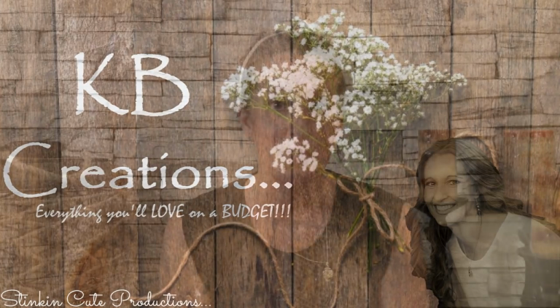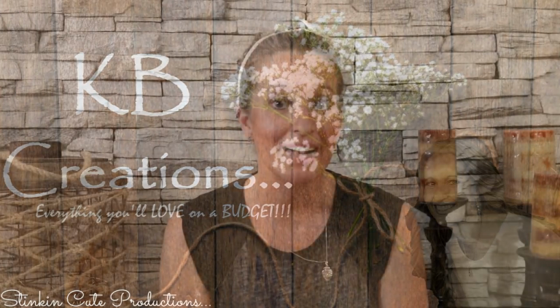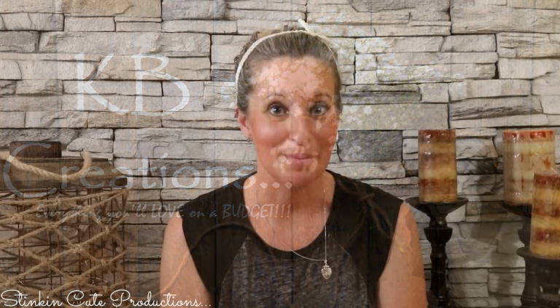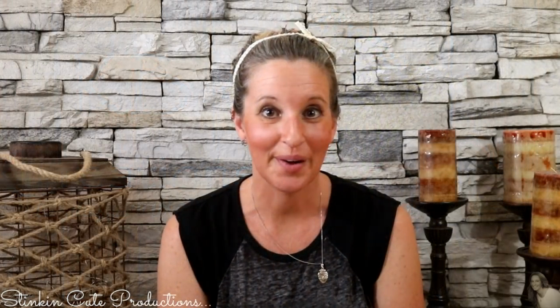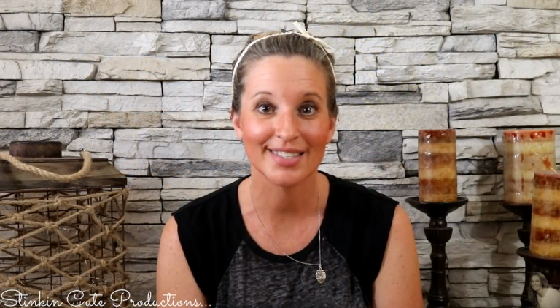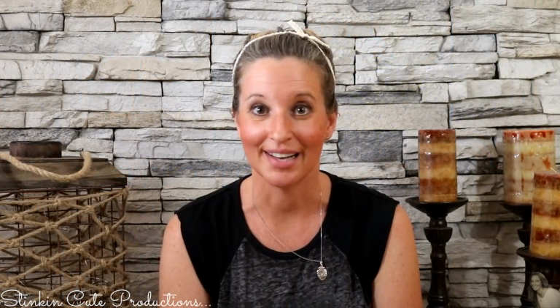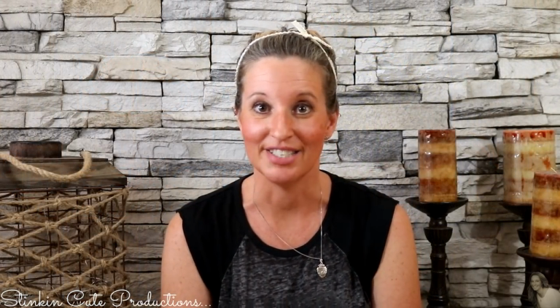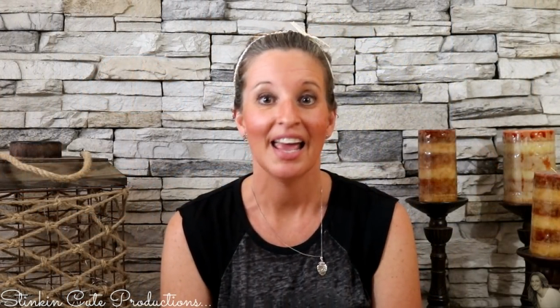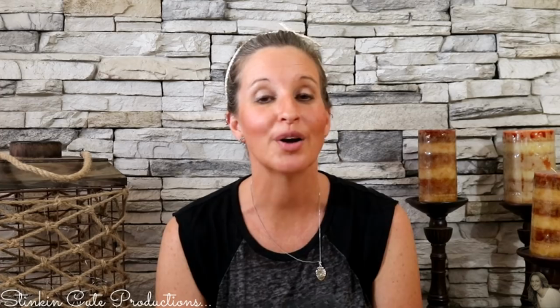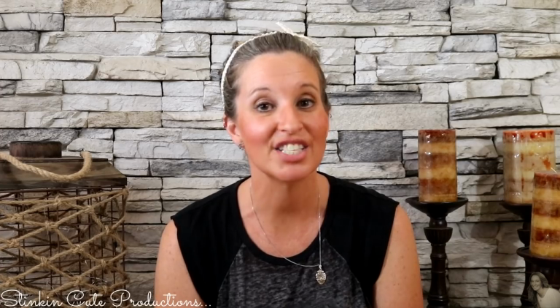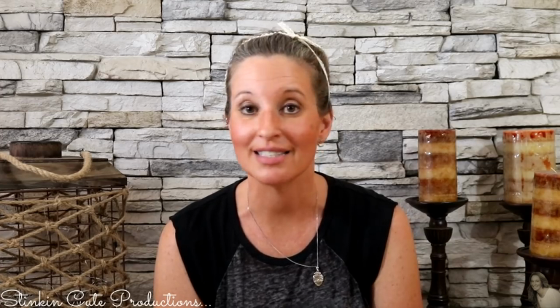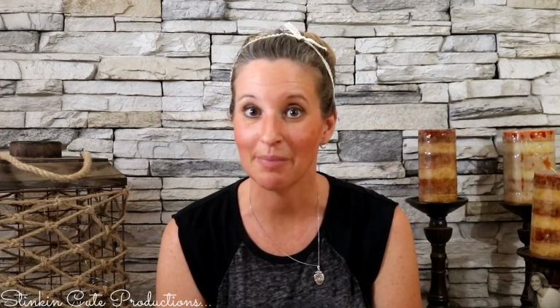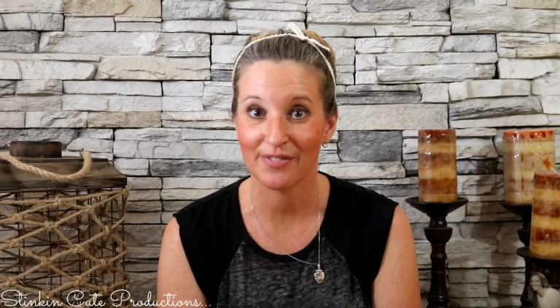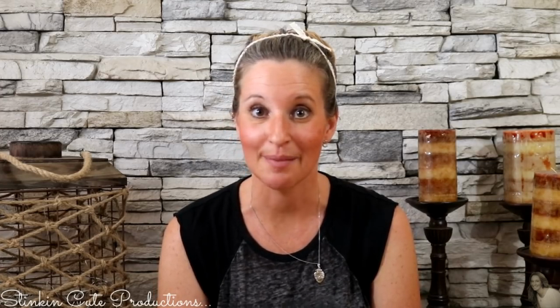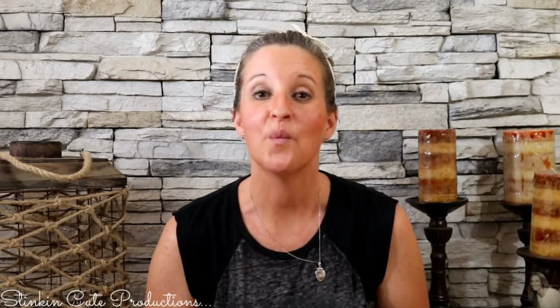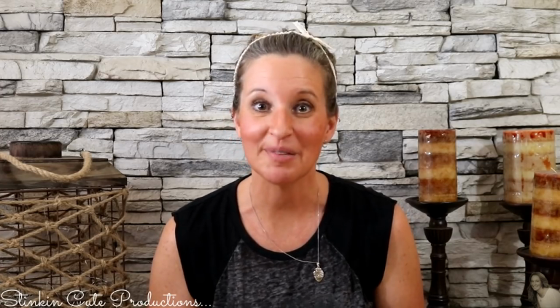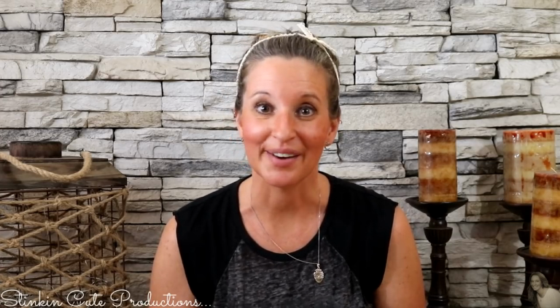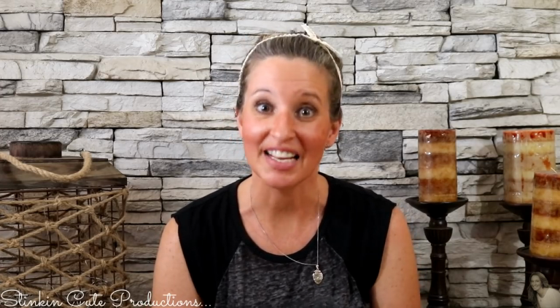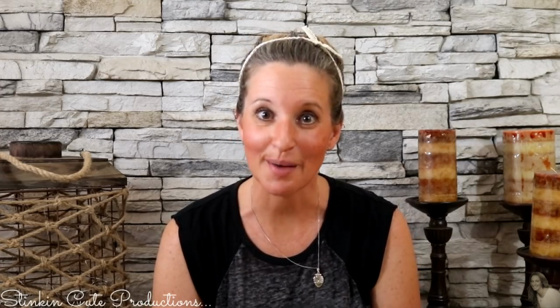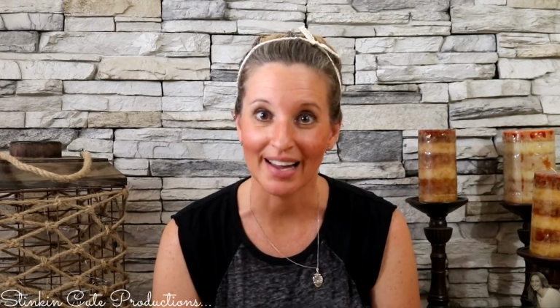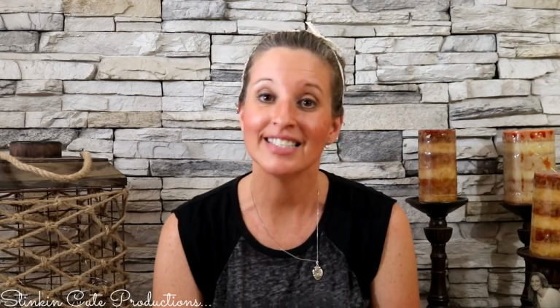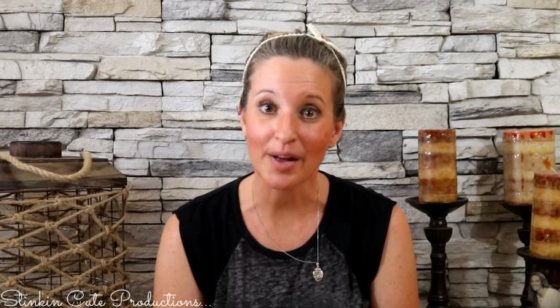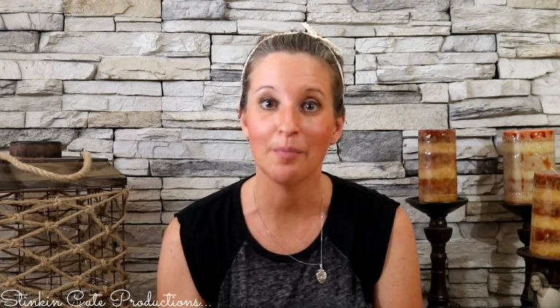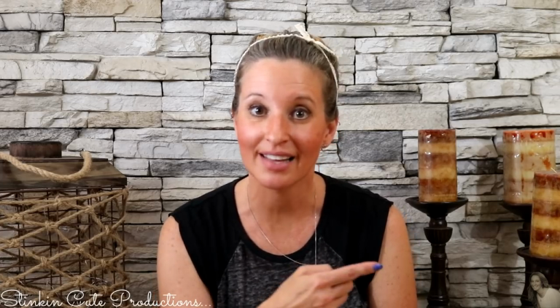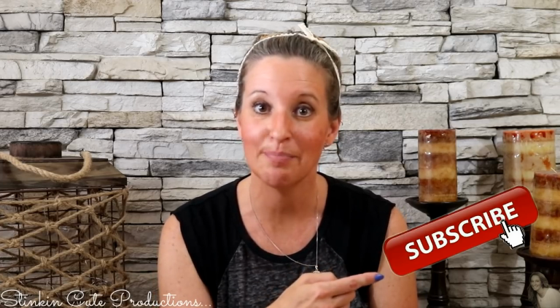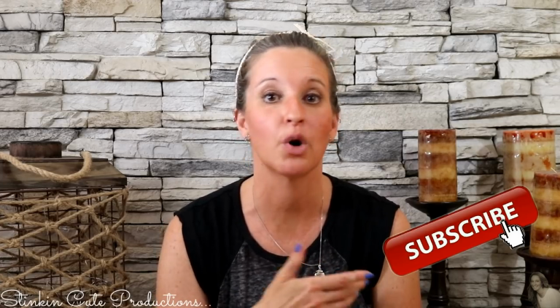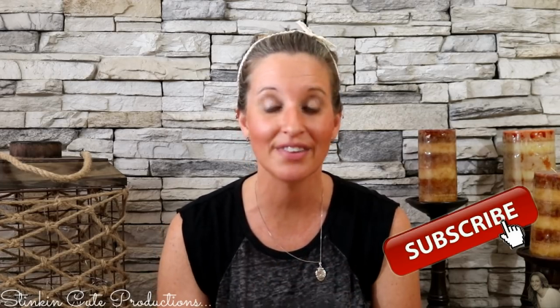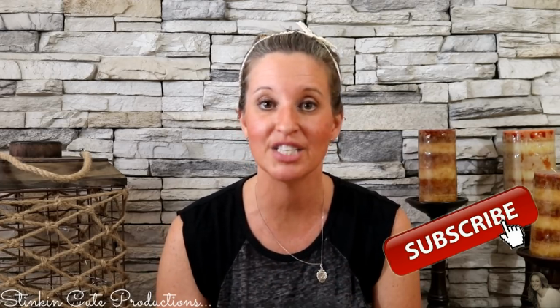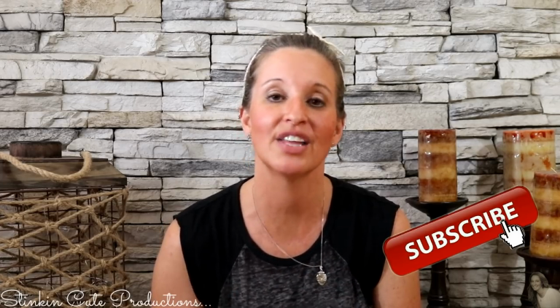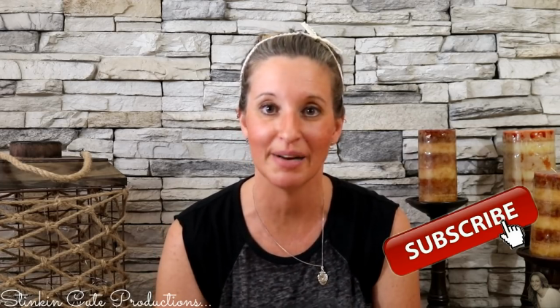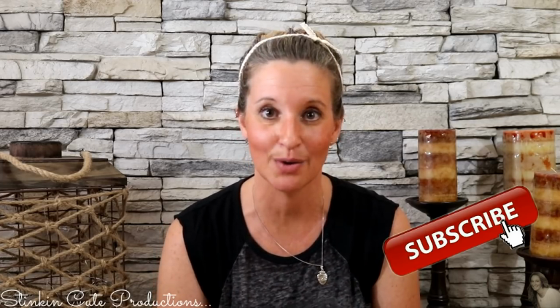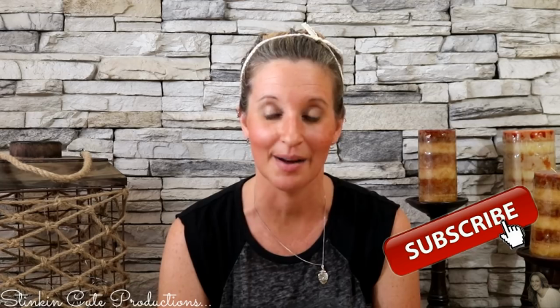Welcome back to Kelly Barlow Creations Crafting on a Budget. If you are new to my channel and stopping by for the first time, welcome. Thanks for stopping by. Stick around a while by clicking that red button for more crafting on a budget and more everything on a budget videos to come.